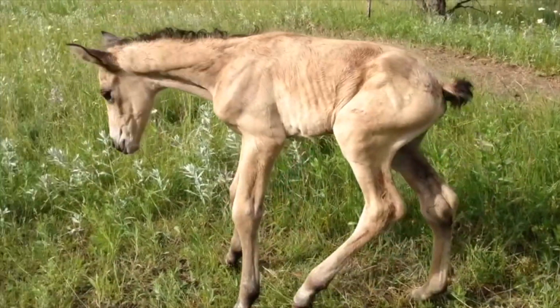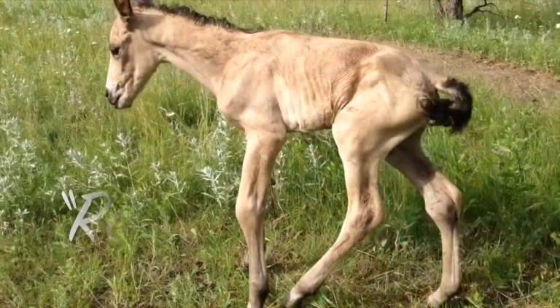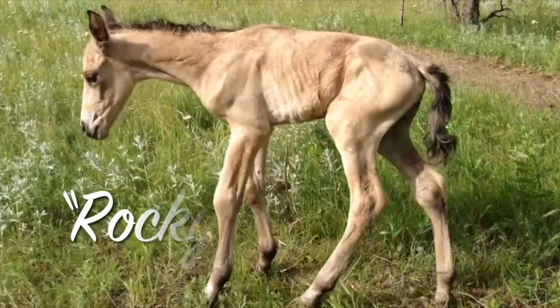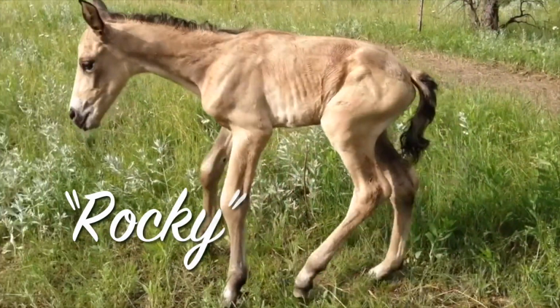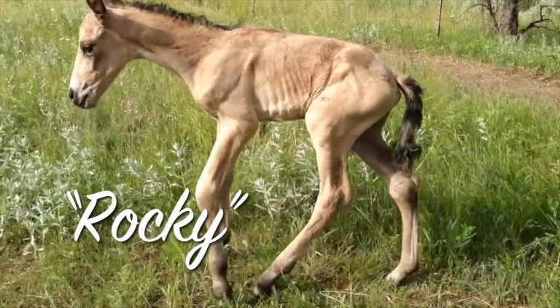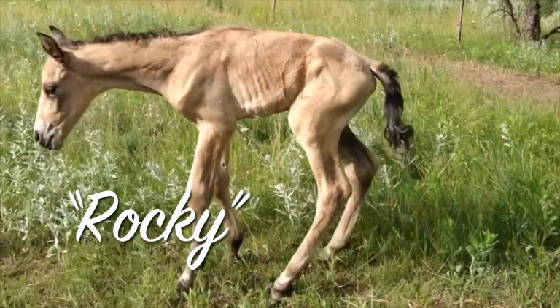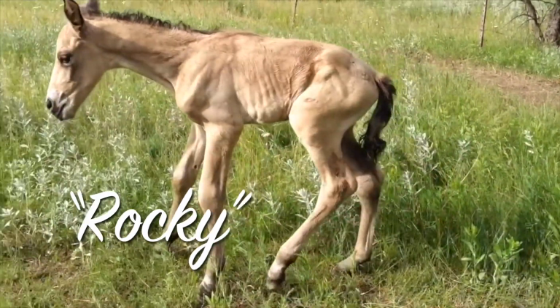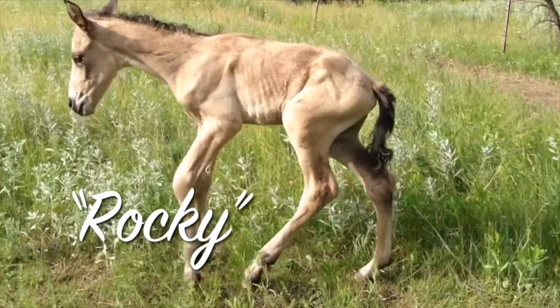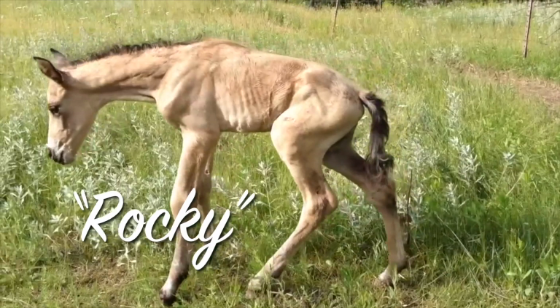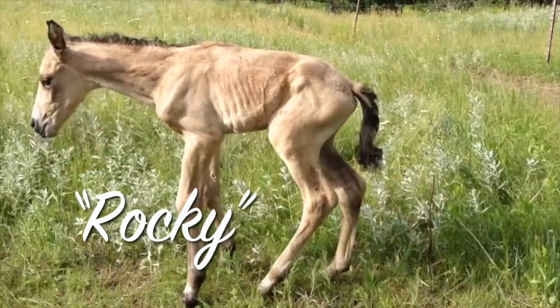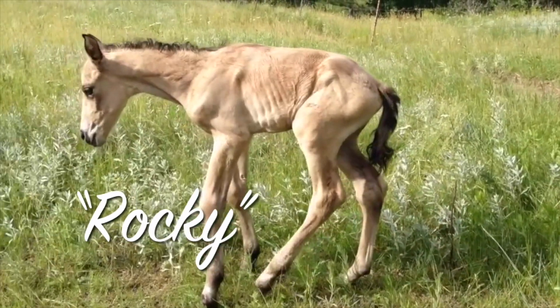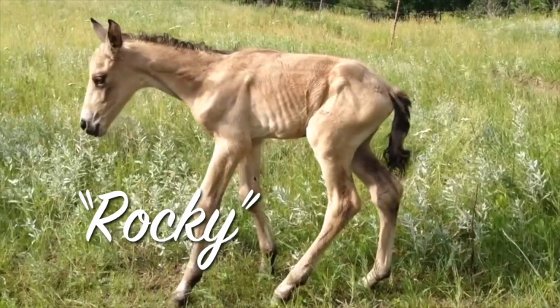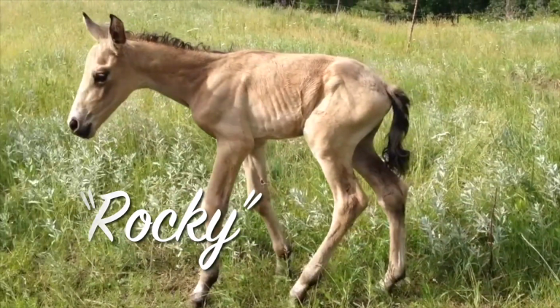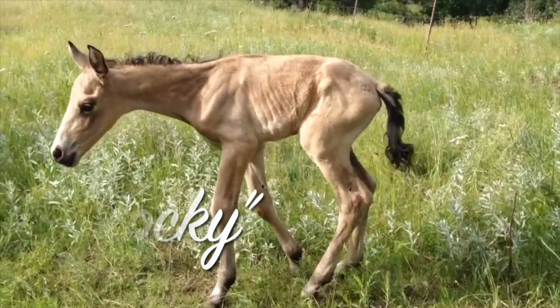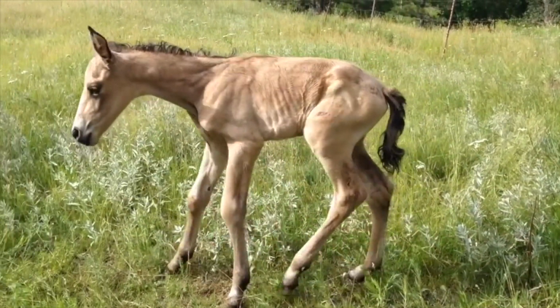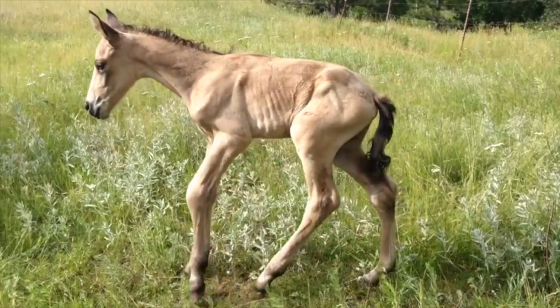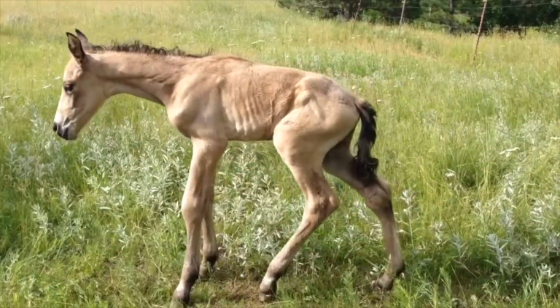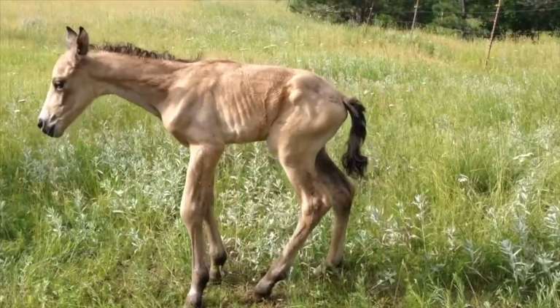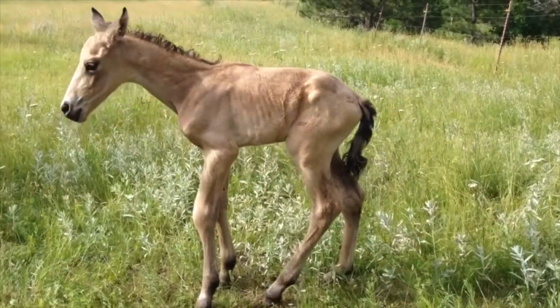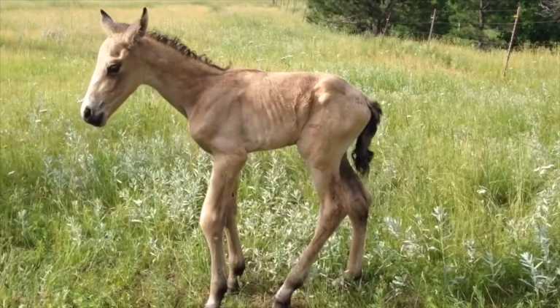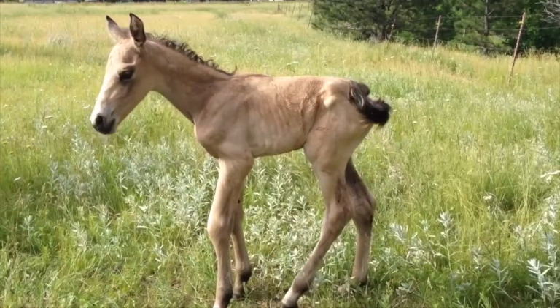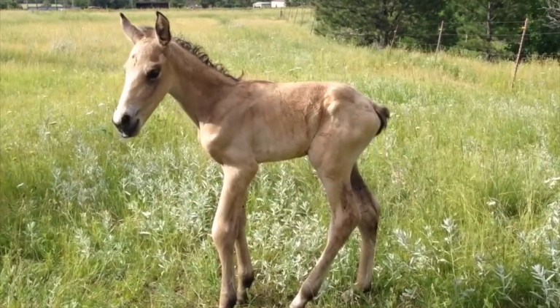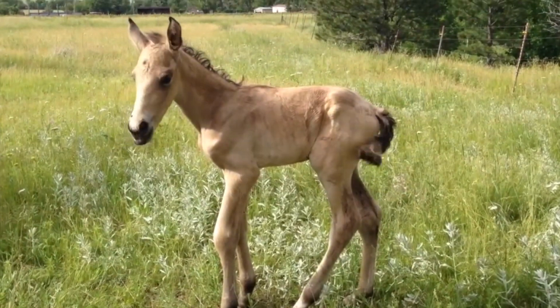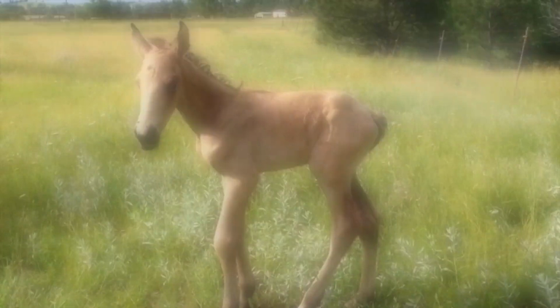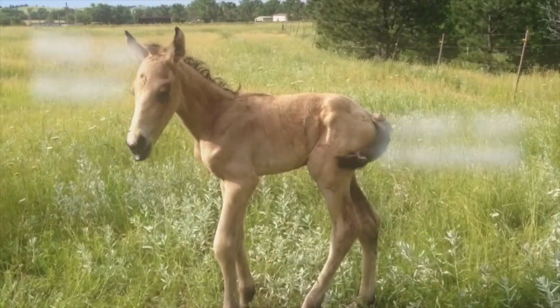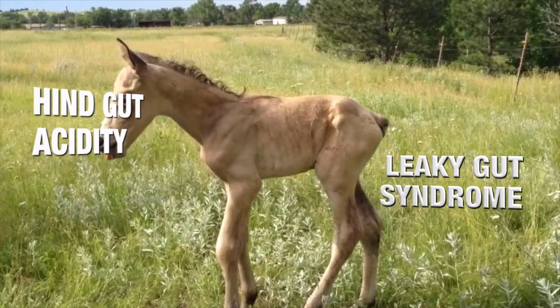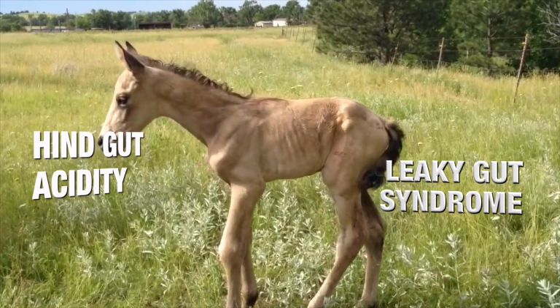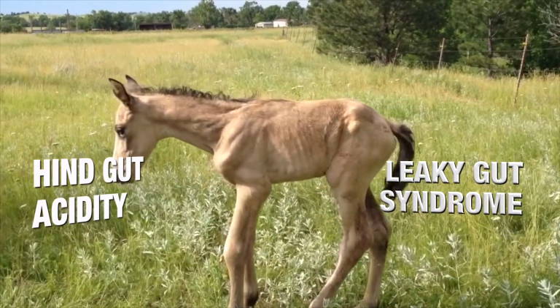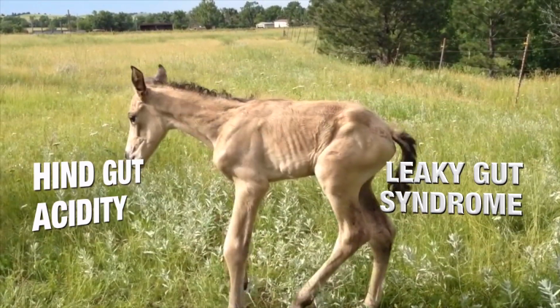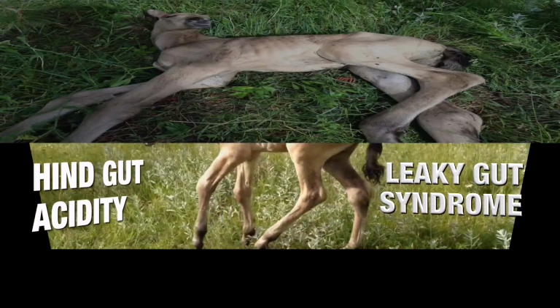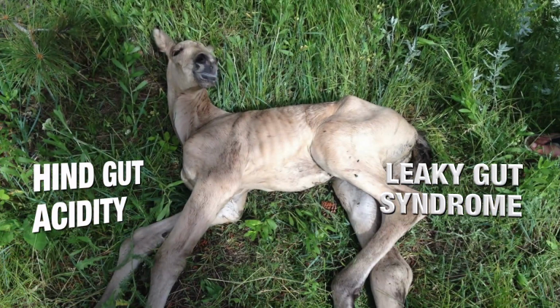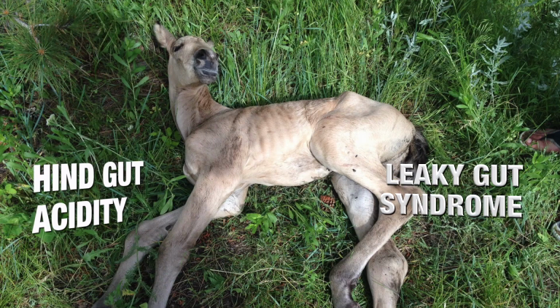This foal's name is Rocky. You might think he has a physical injury to his left hind leg, but actually what you are looking at is paralysis due to extreme hindgut acidity and leaky gut syndrome.